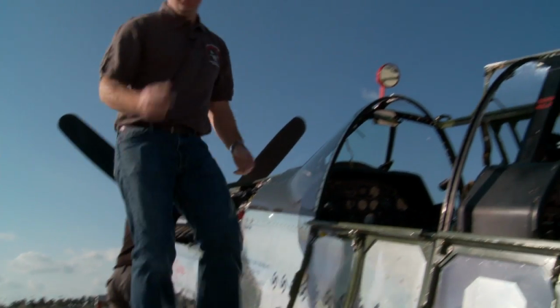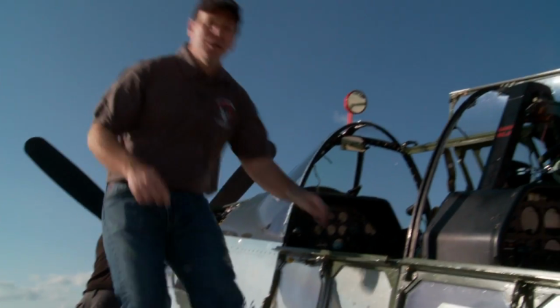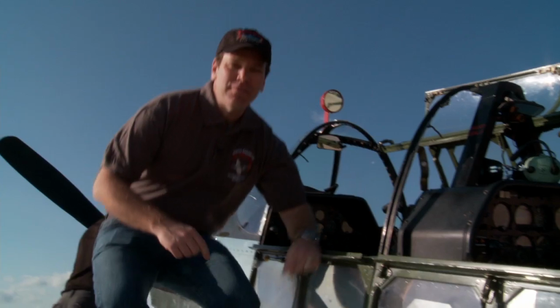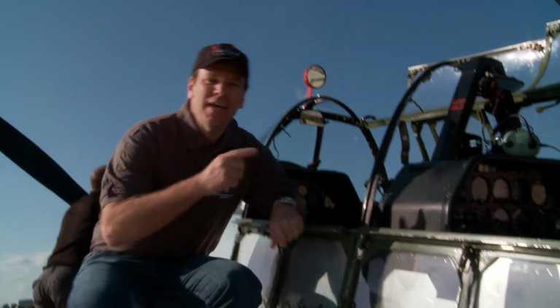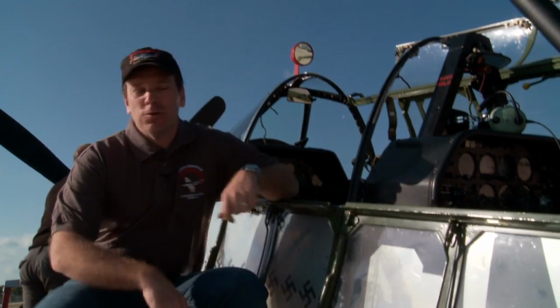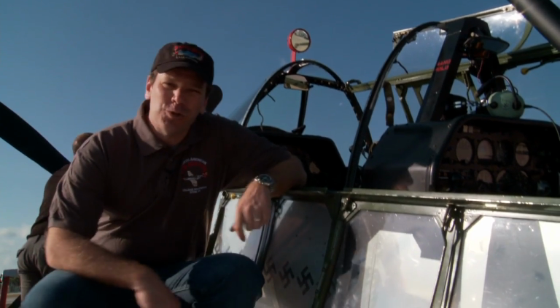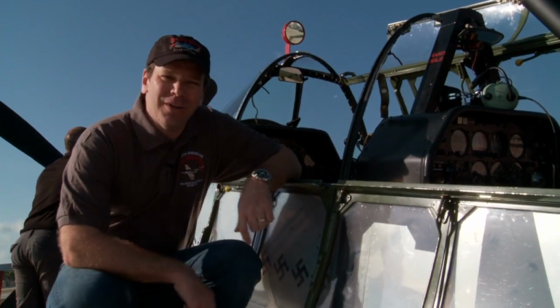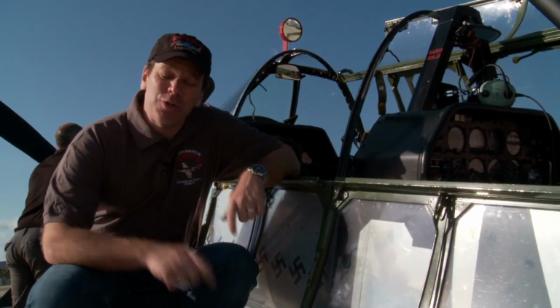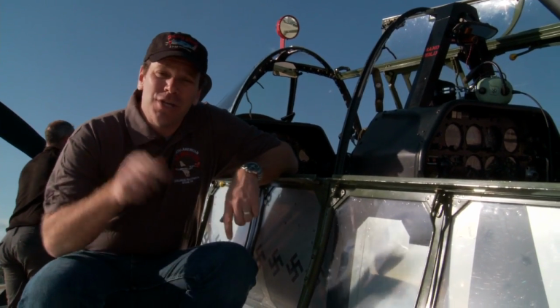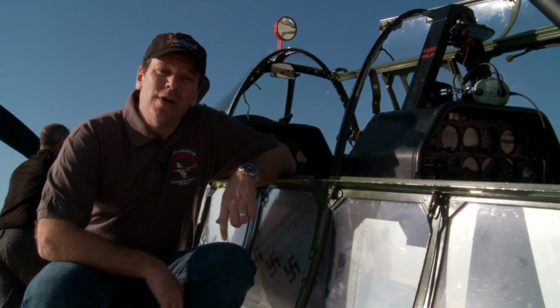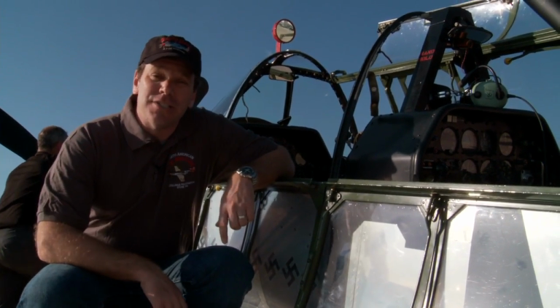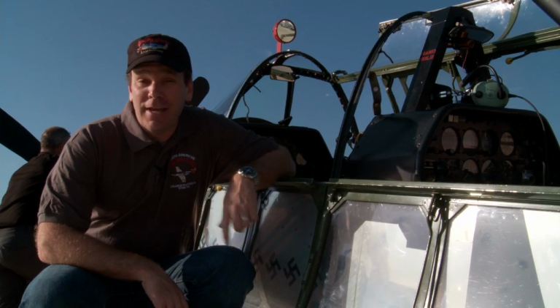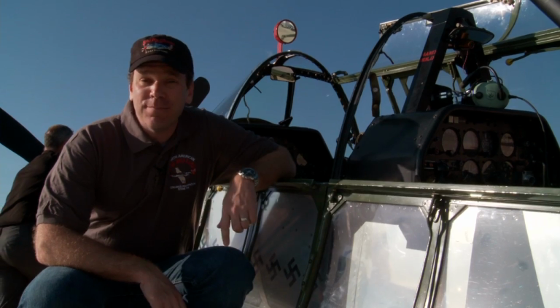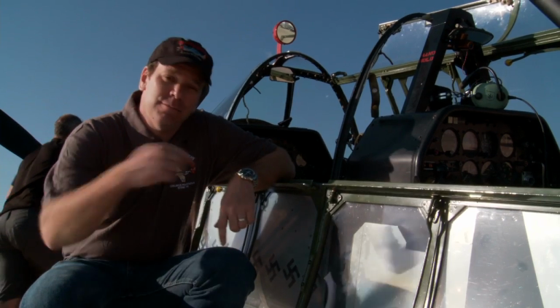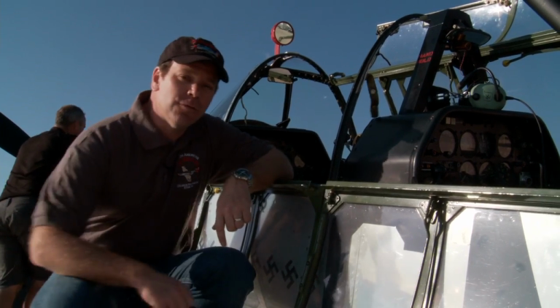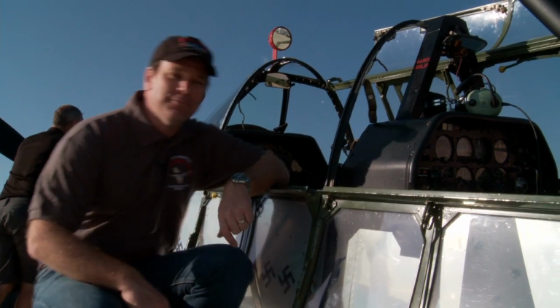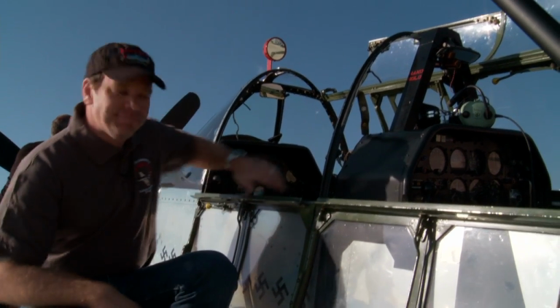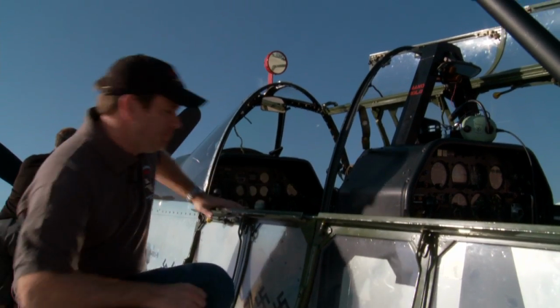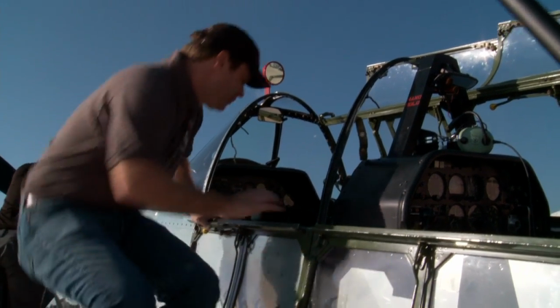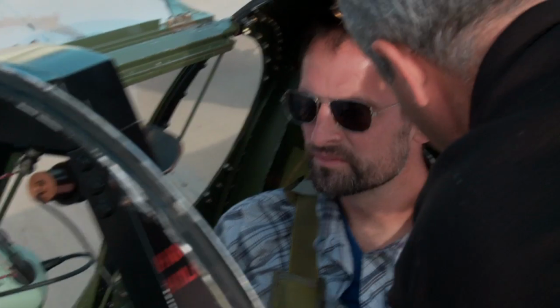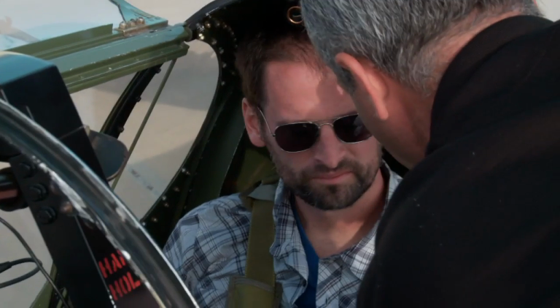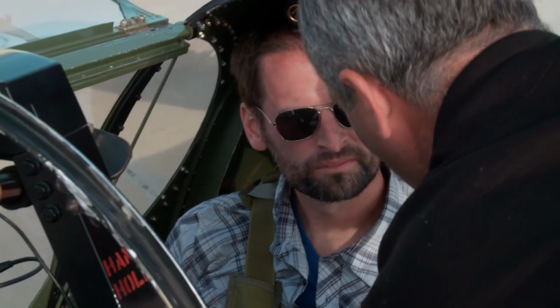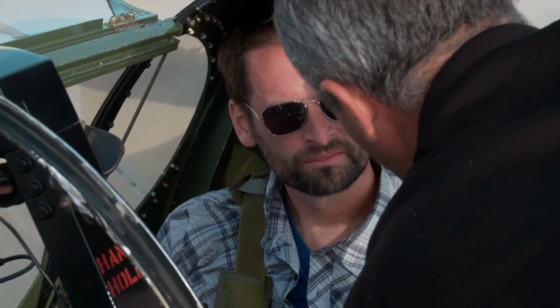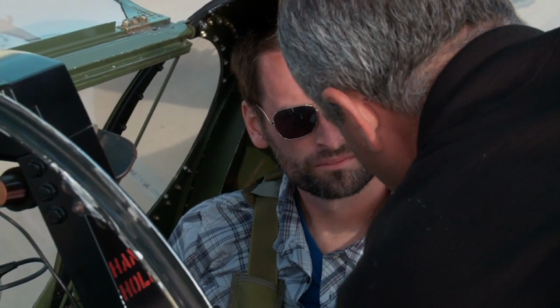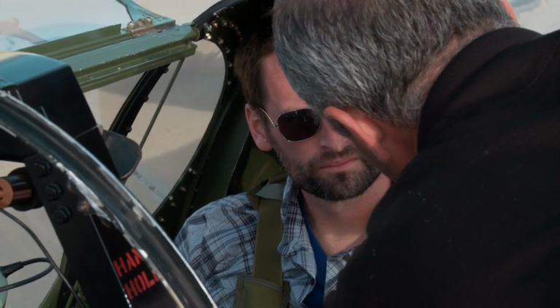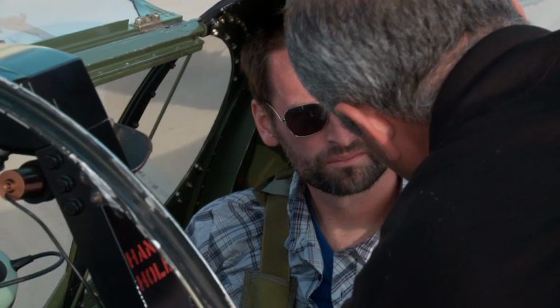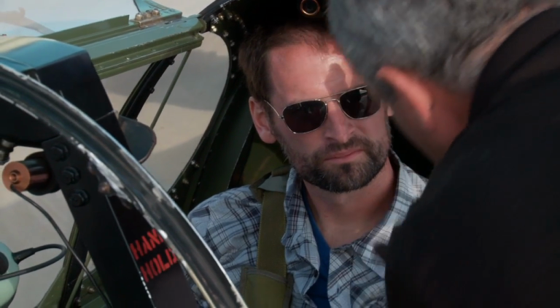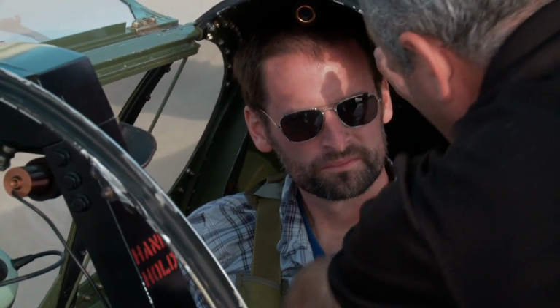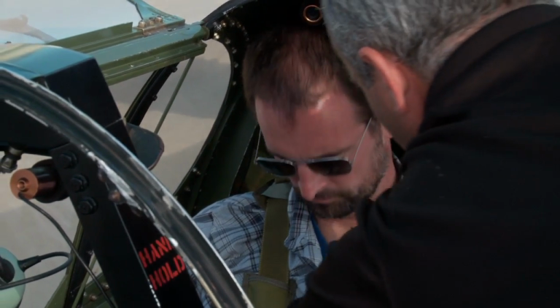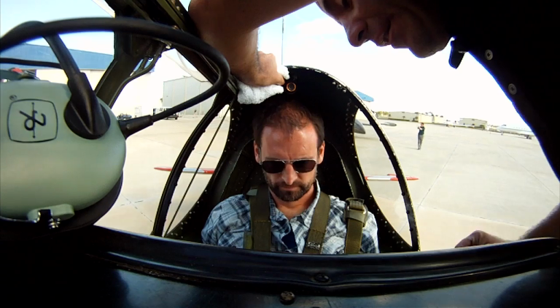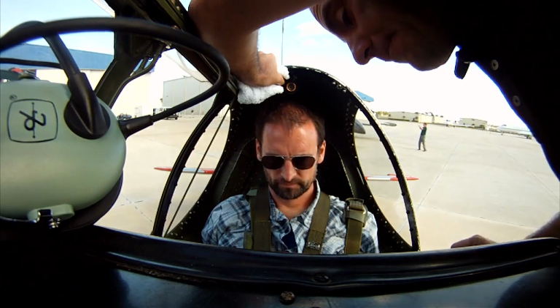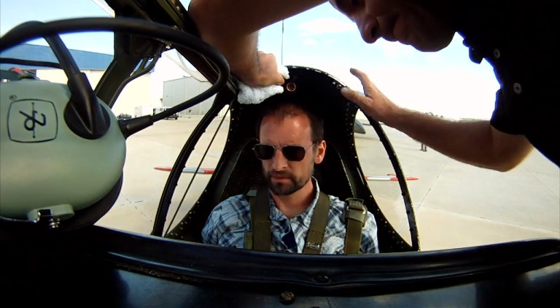This aircraft is a full dual control, which means you get a chance to fly it. Let's go for a flight. First, we start with a pre-flight briefing and run over the controls, flight plan, and procedures.